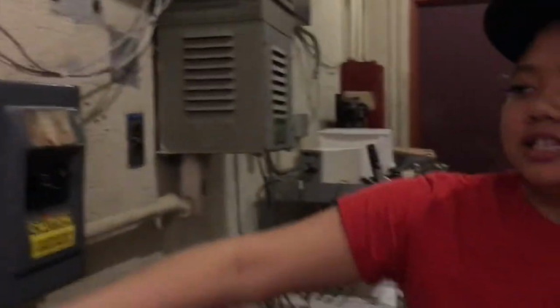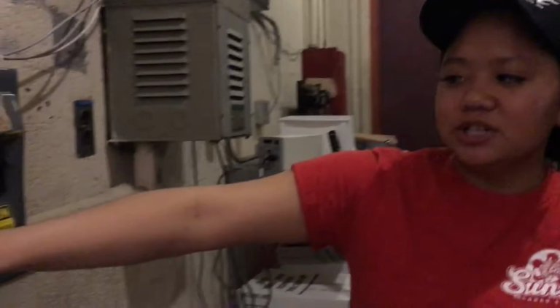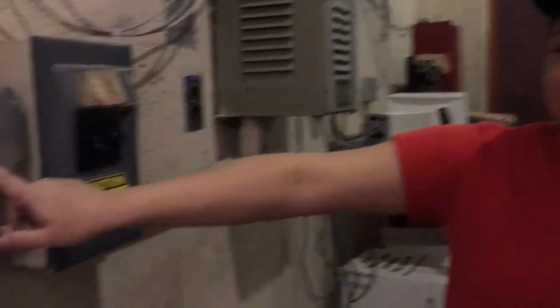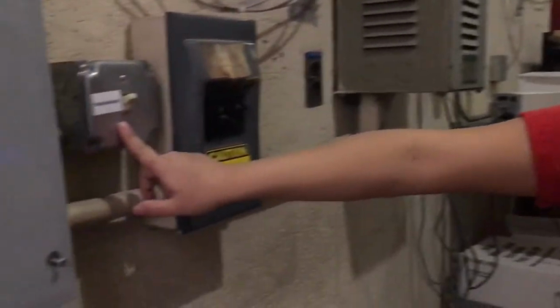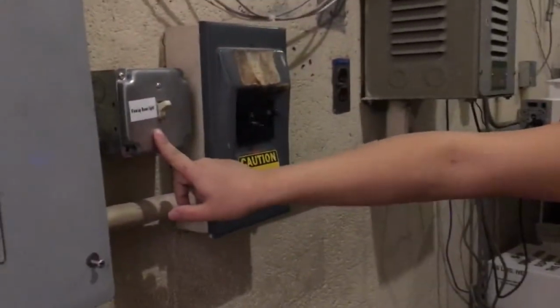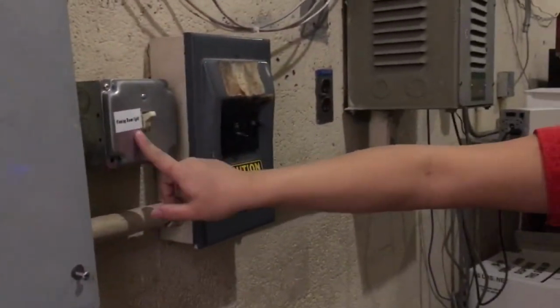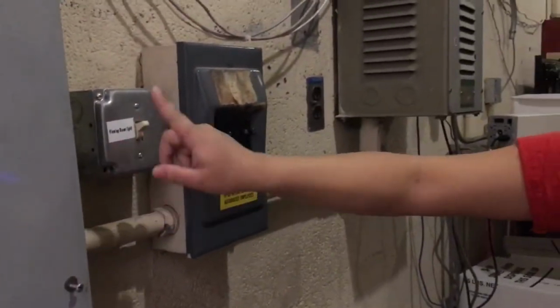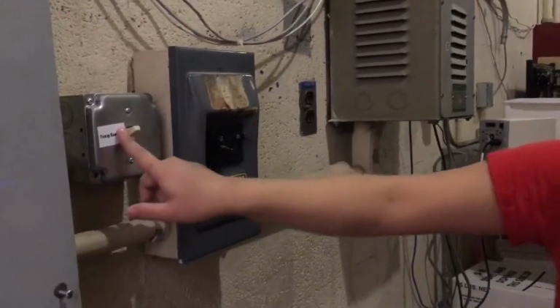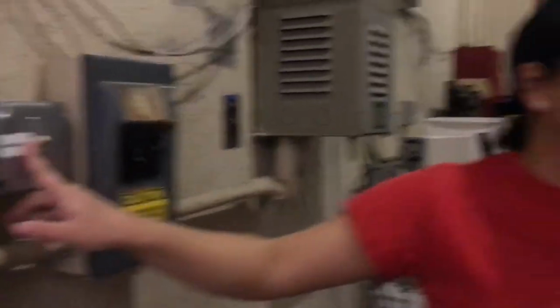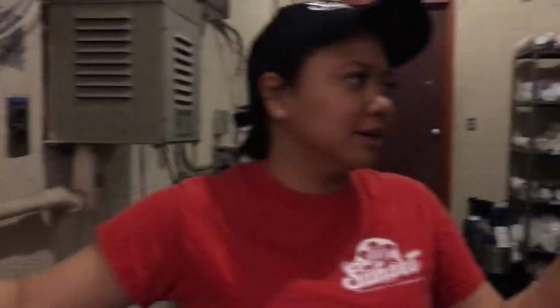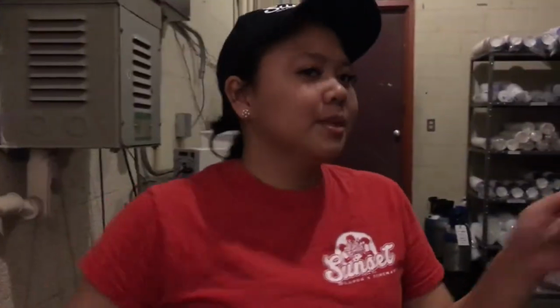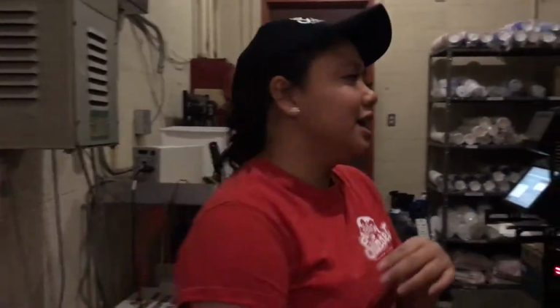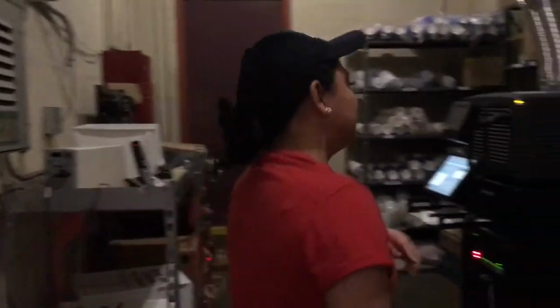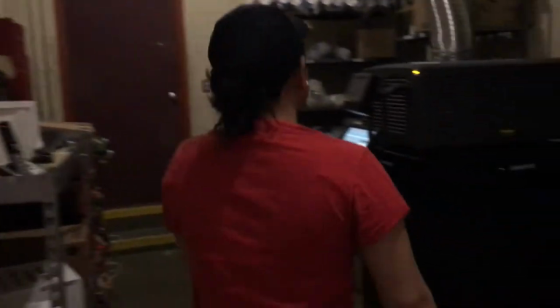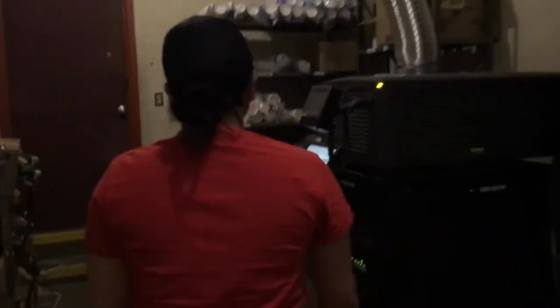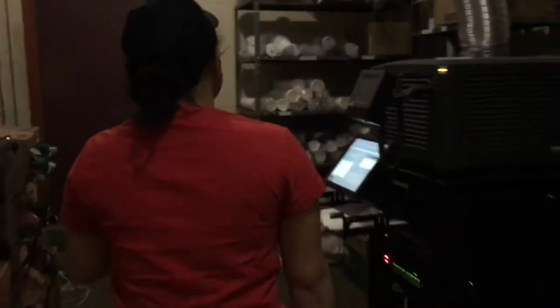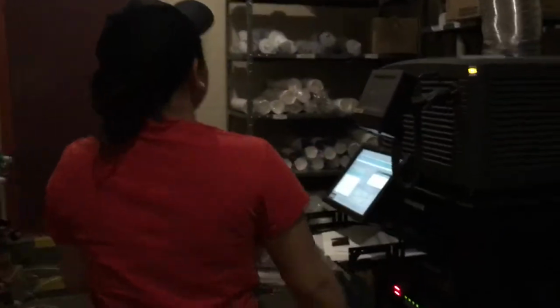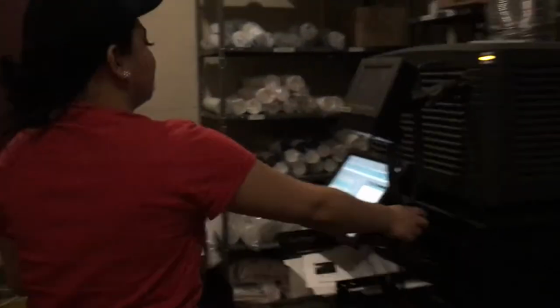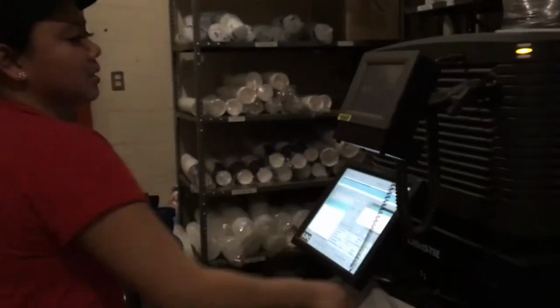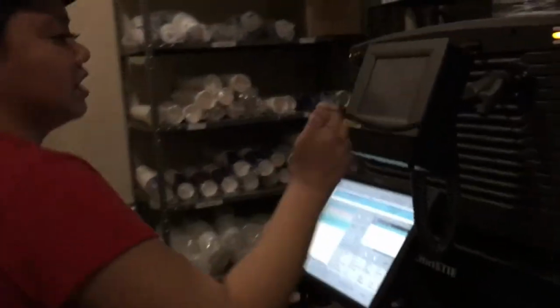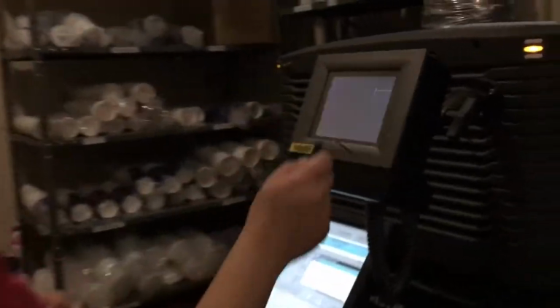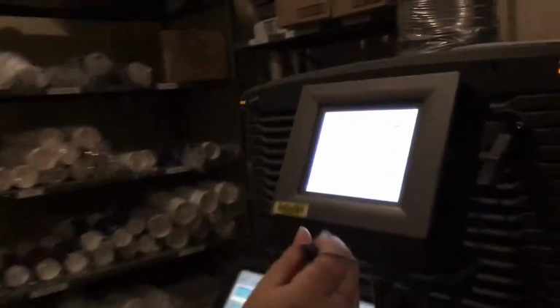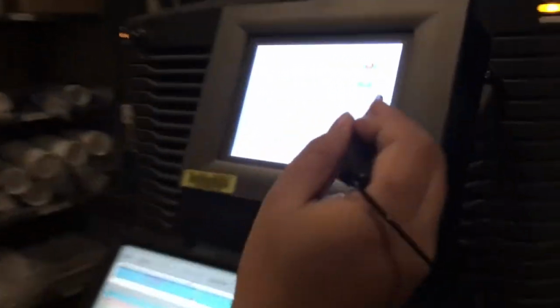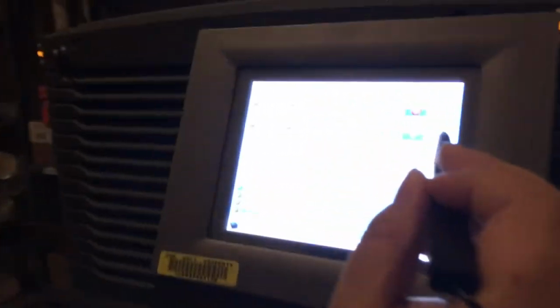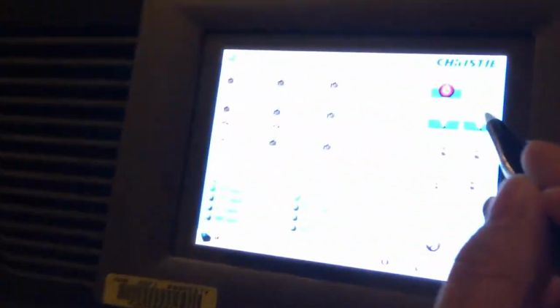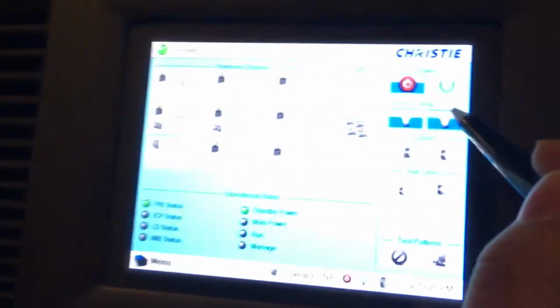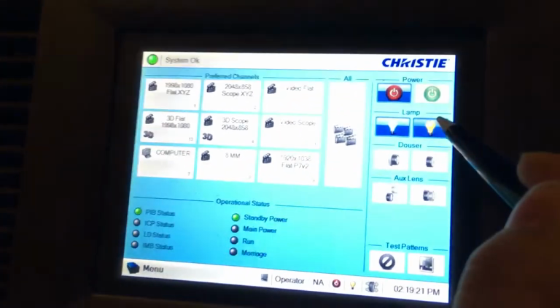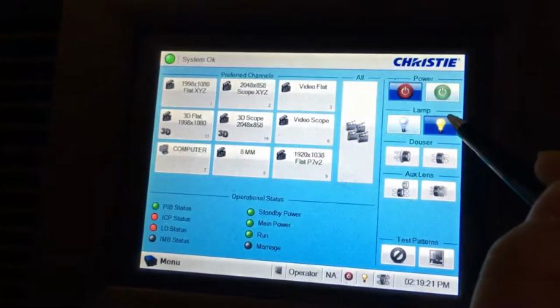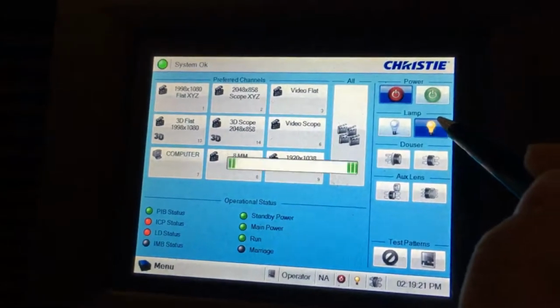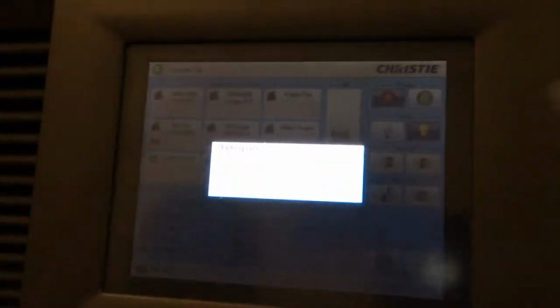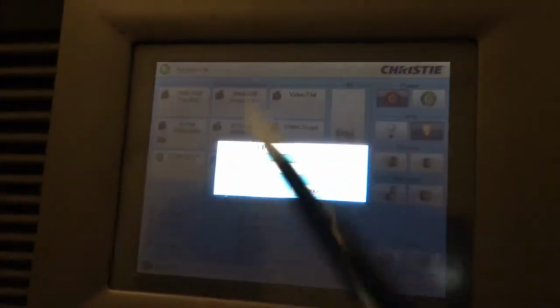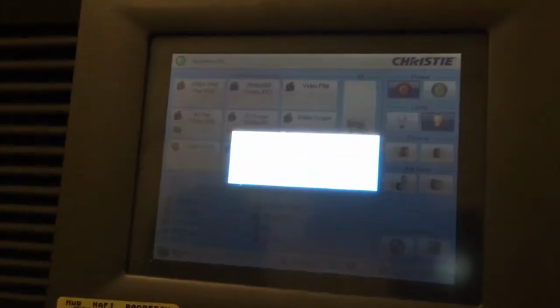This switch right here turns on the lights for the whole theater. Then when we come to the projector, we're going to make sure that everything is on. You're going to turn on the lamp — it takes a second to warm up.